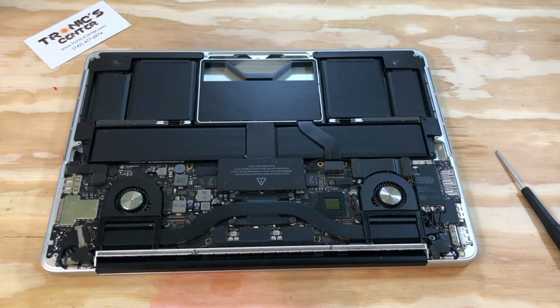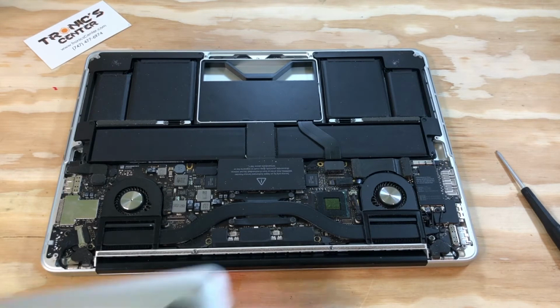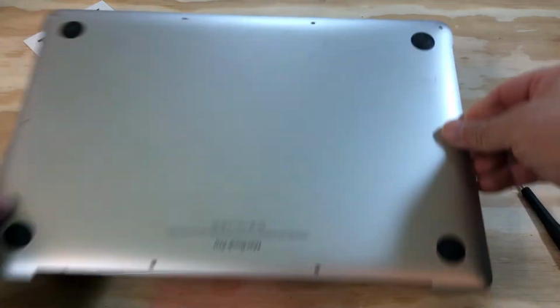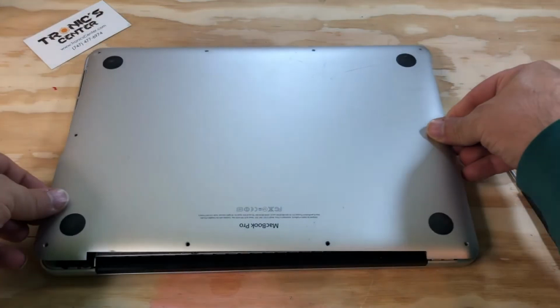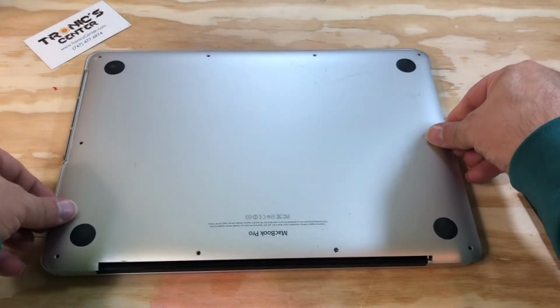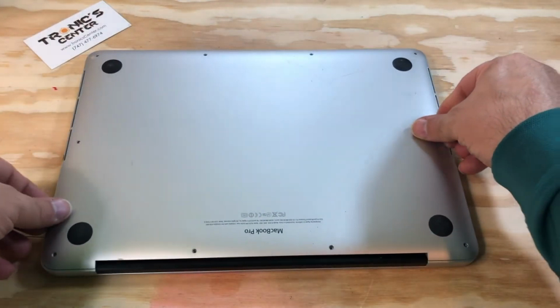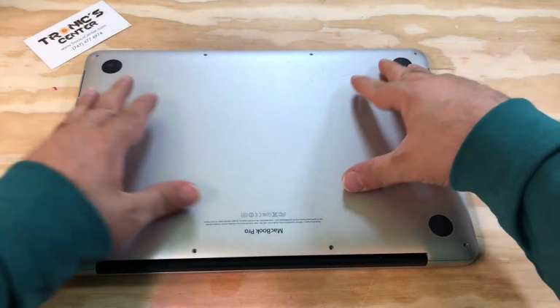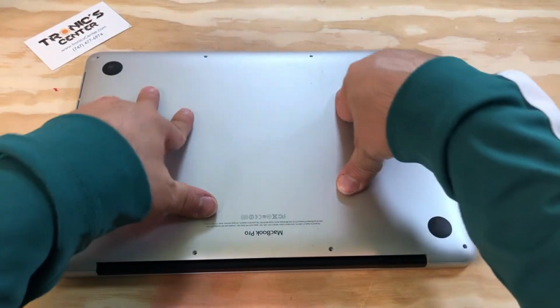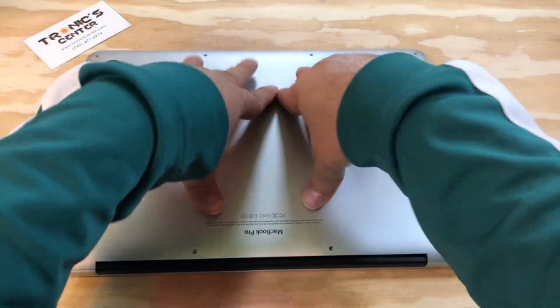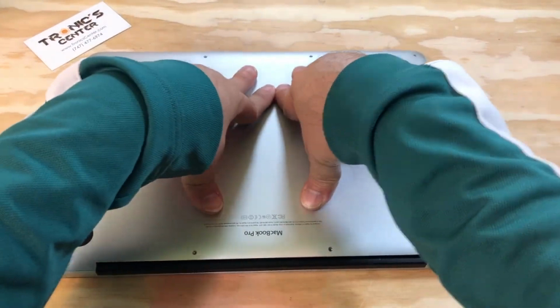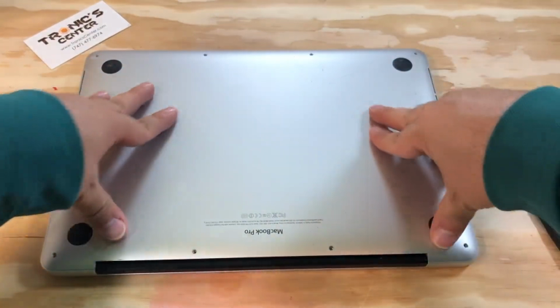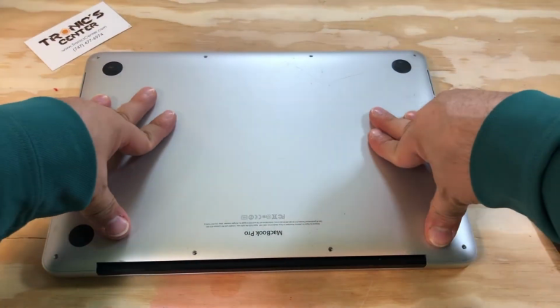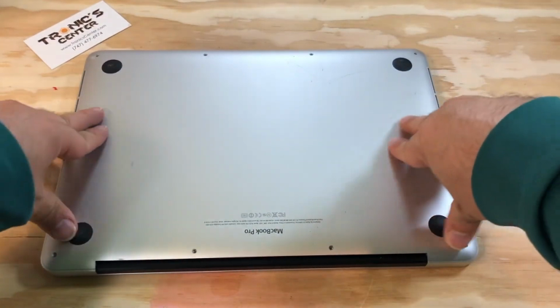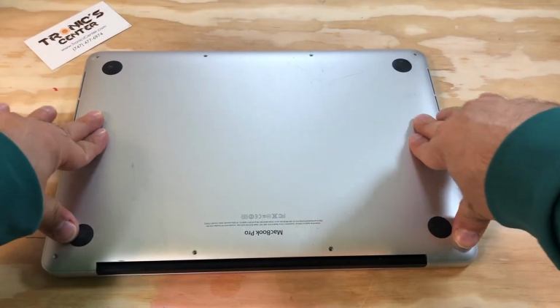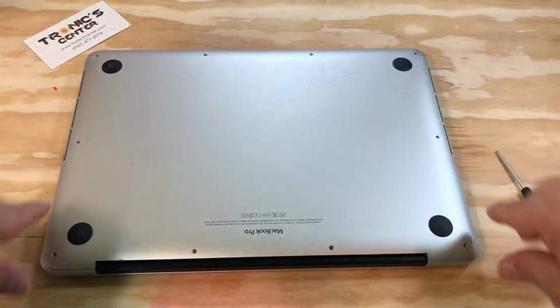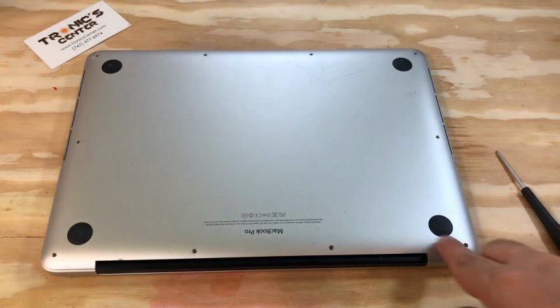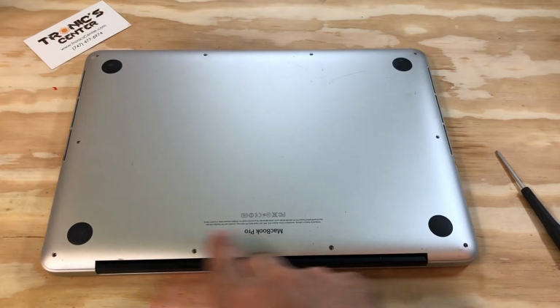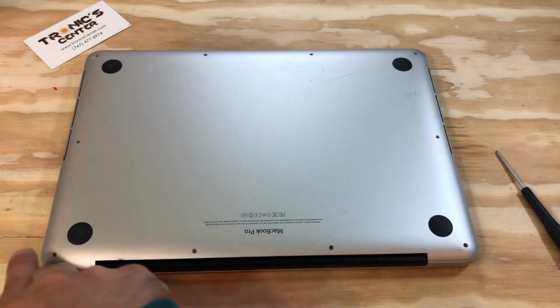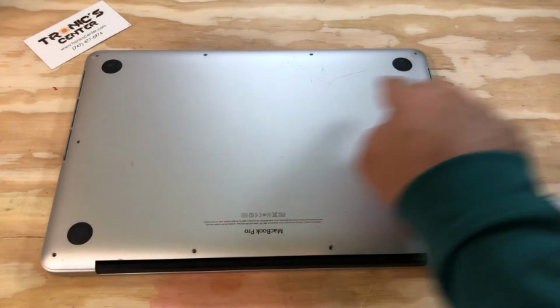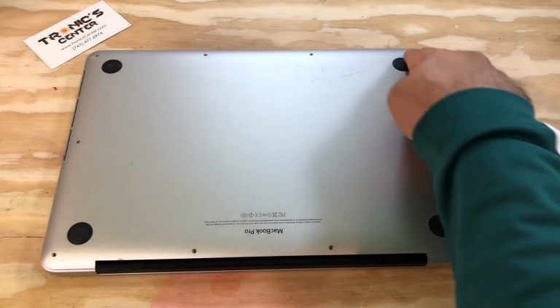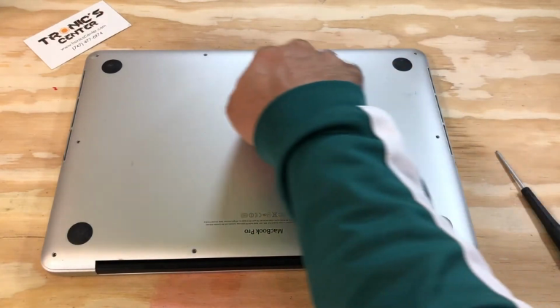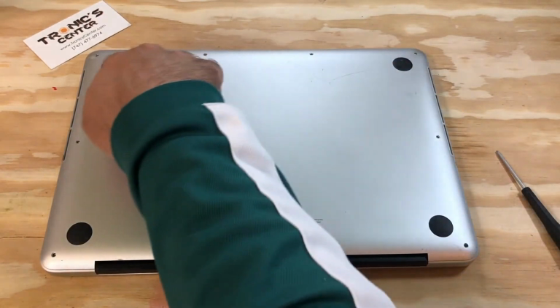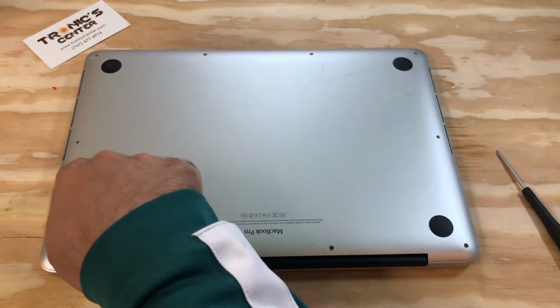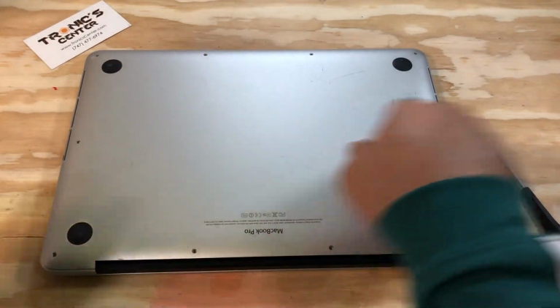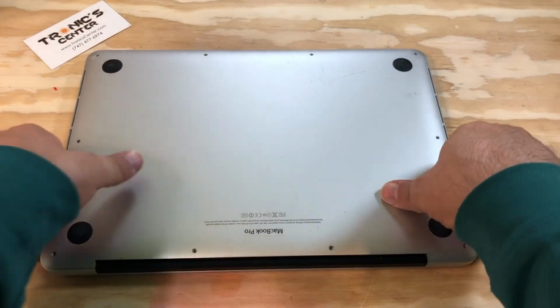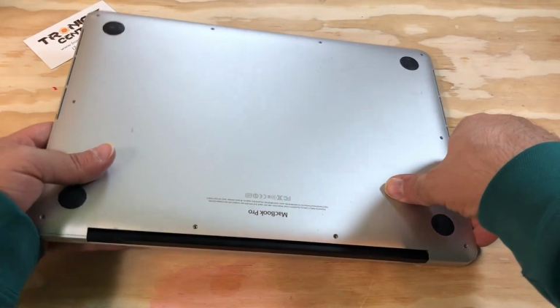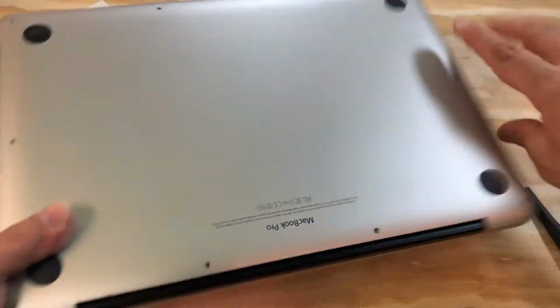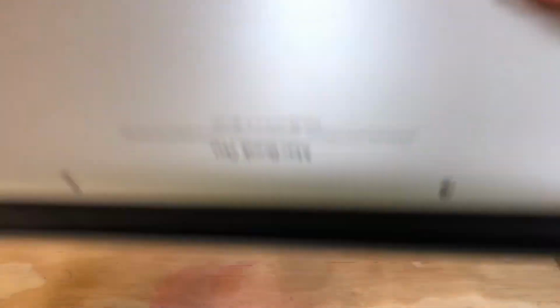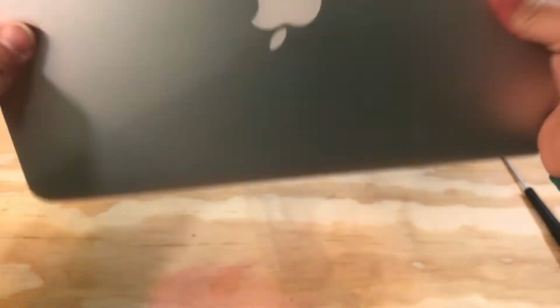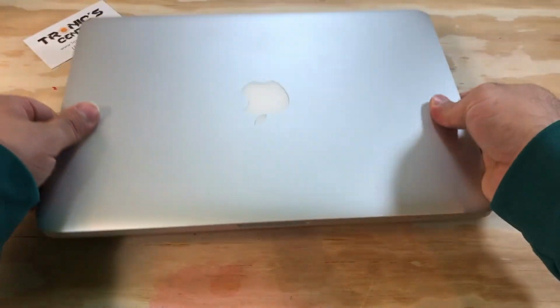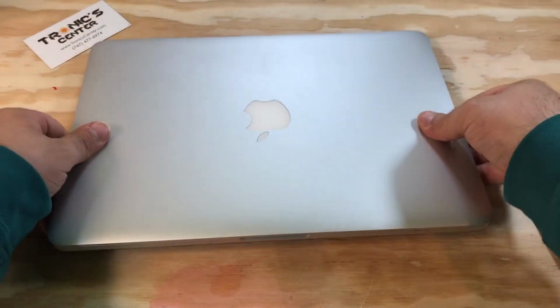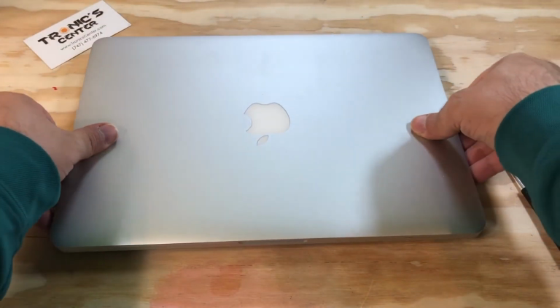Place the bottom case in the same position and tie up all the screws. Bottom case screws. Your laptop is ready to start.